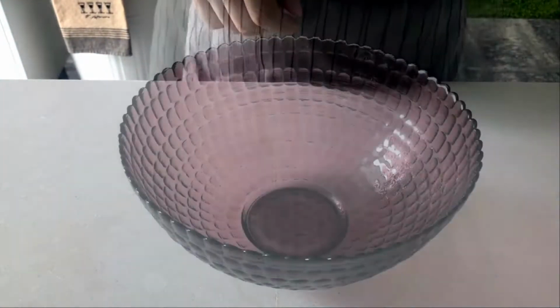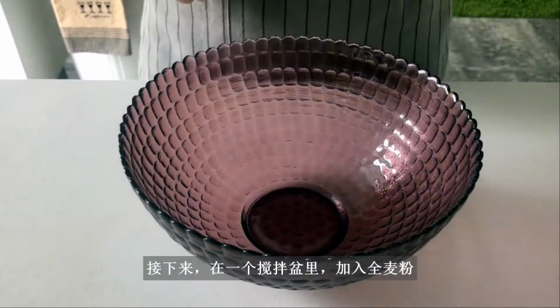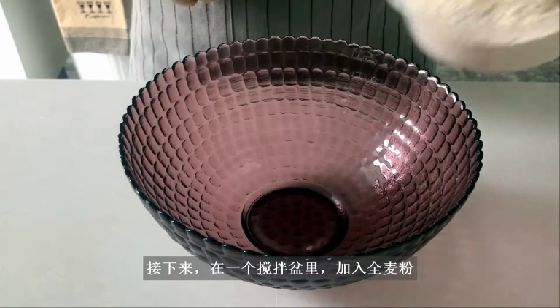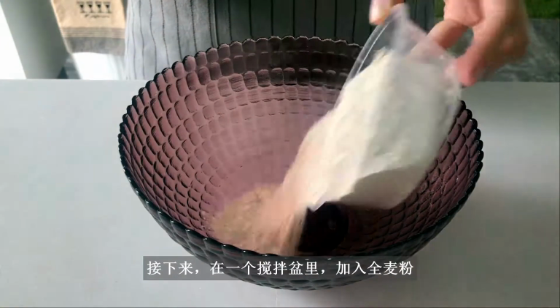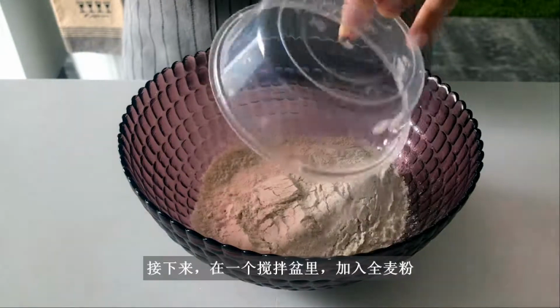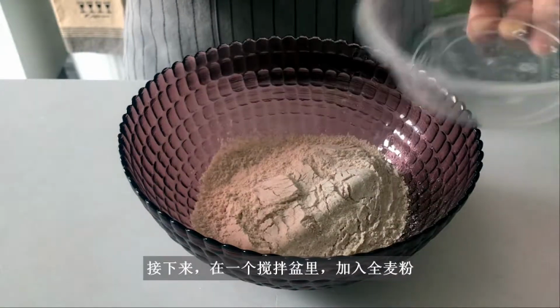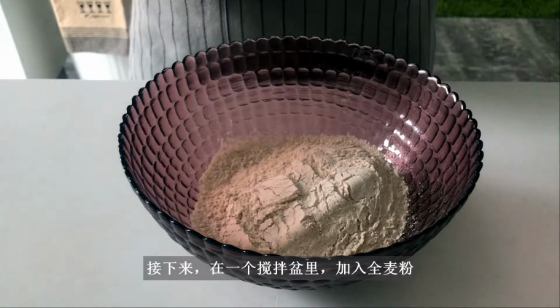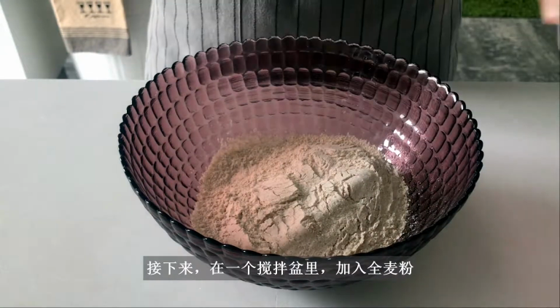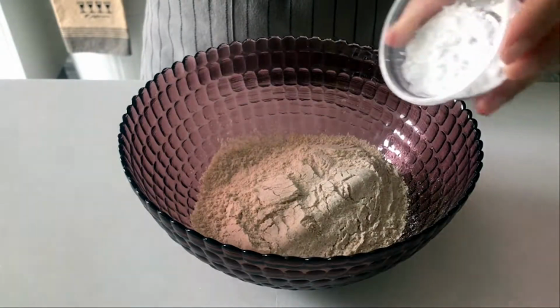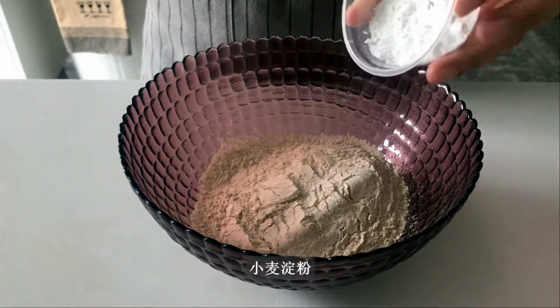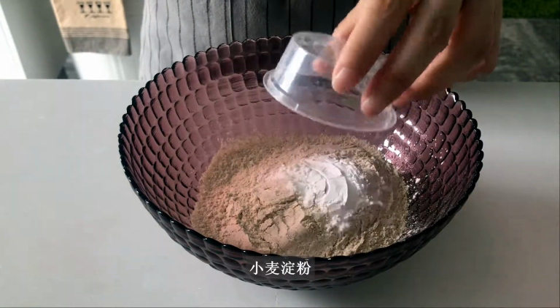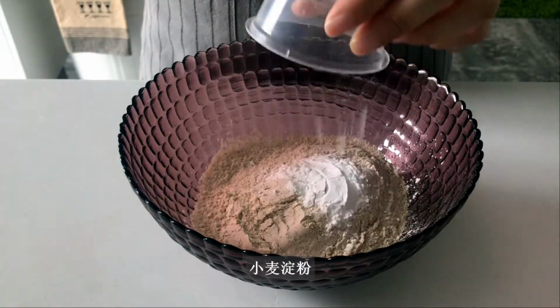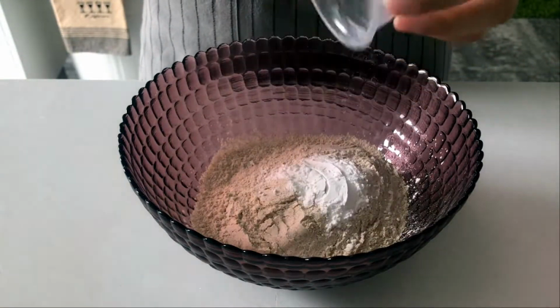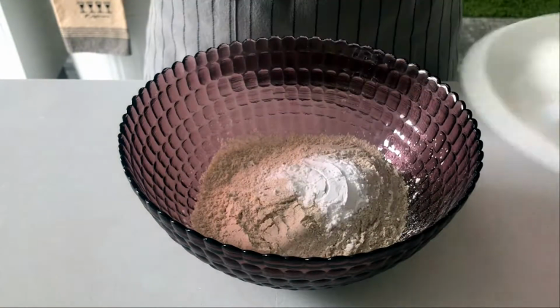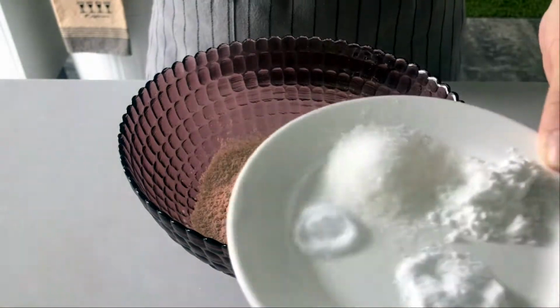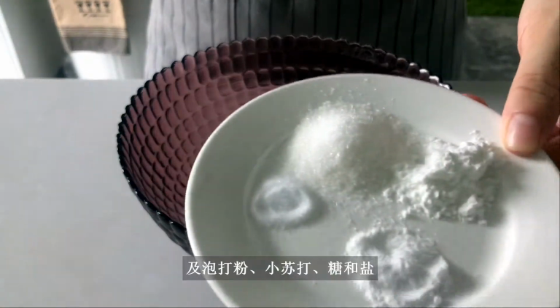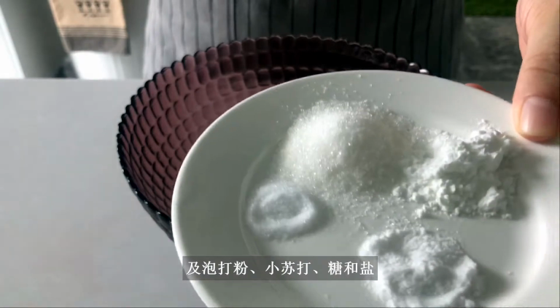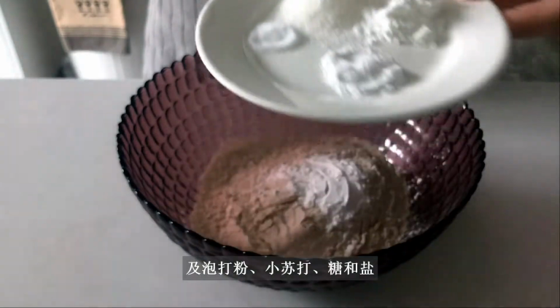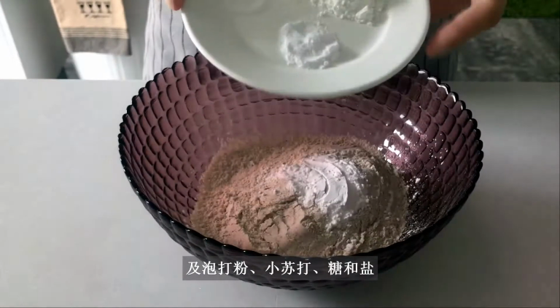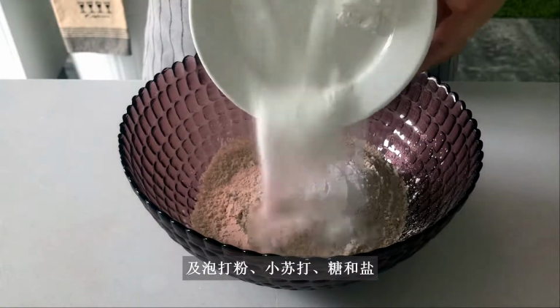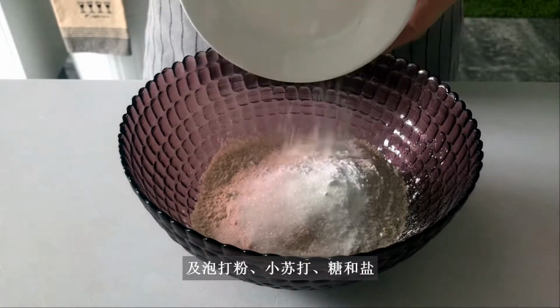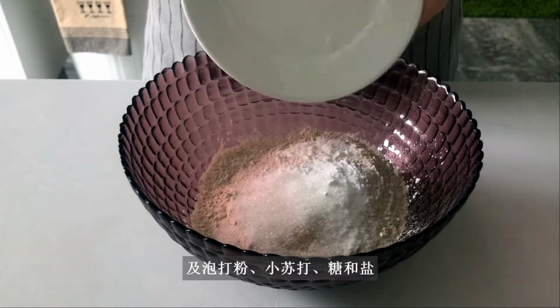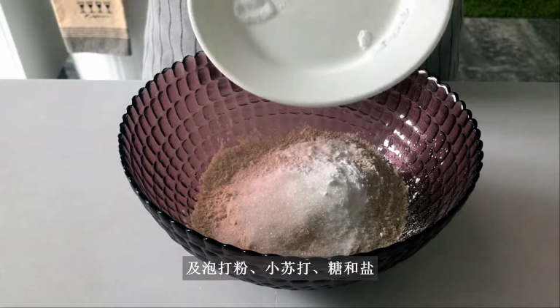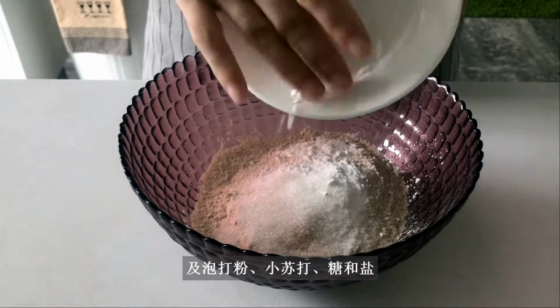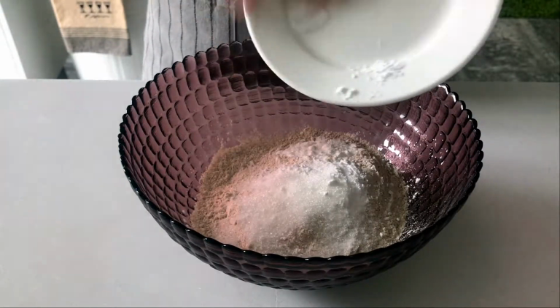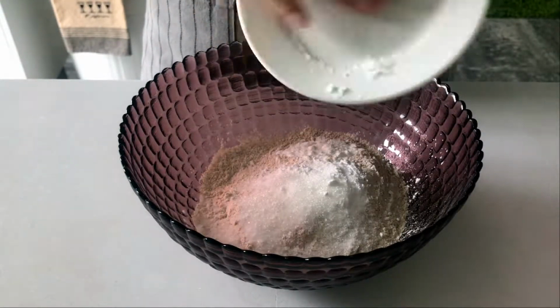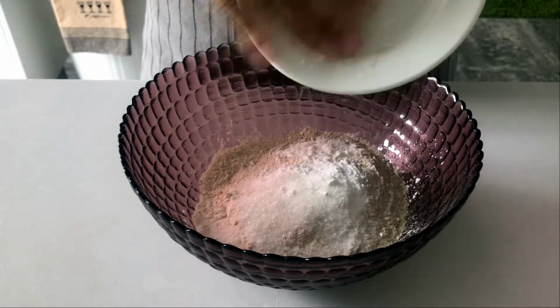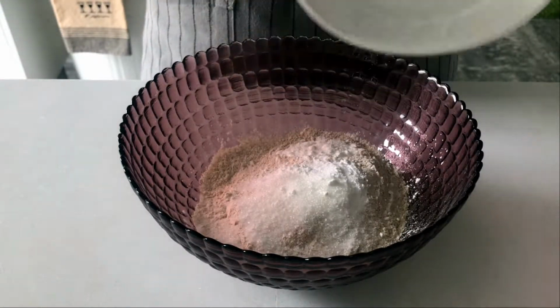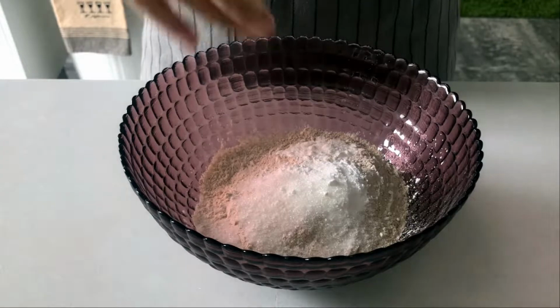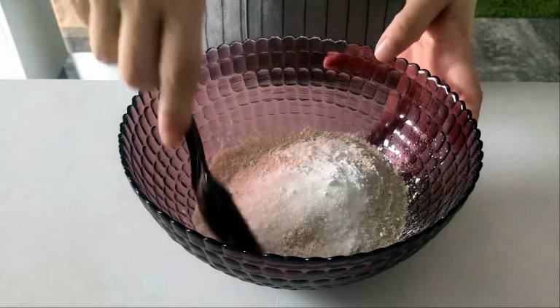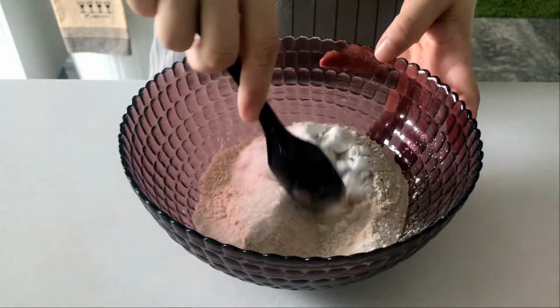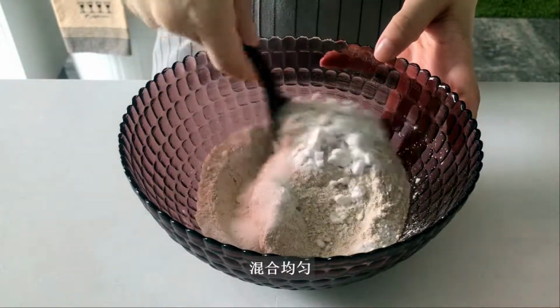Next, in a mixing bowl, add whole wheat flour, wheat starch, baking powder, baking soda, sugar, and salt. Mix well.